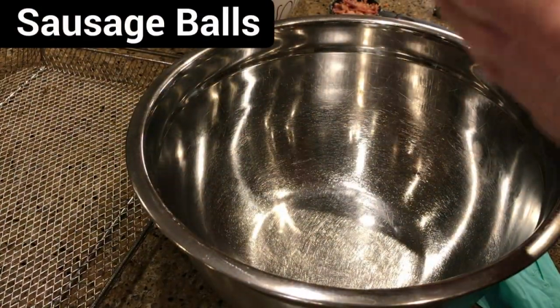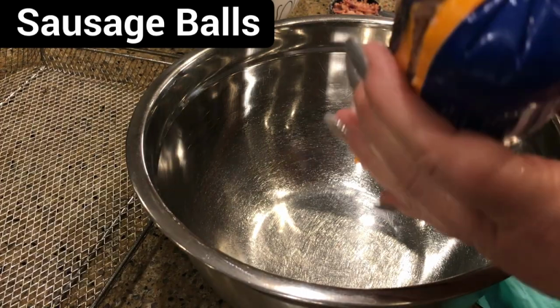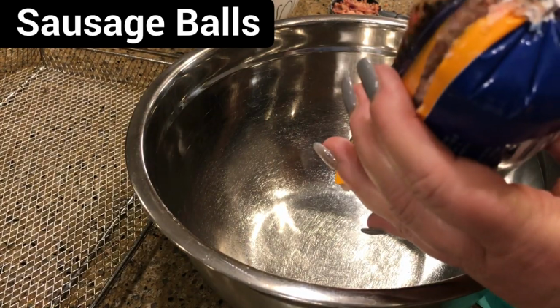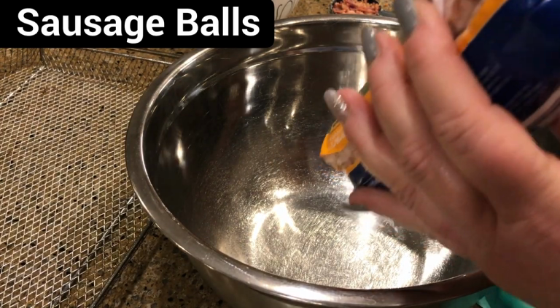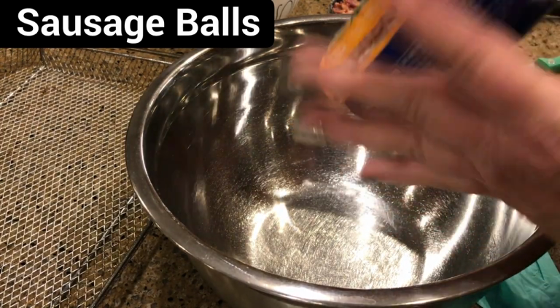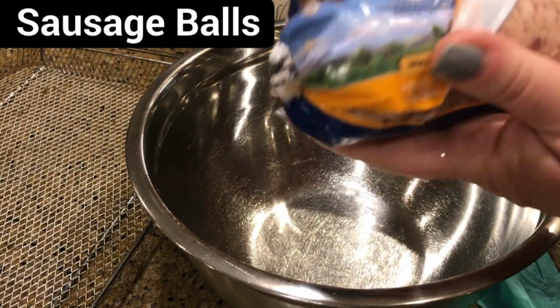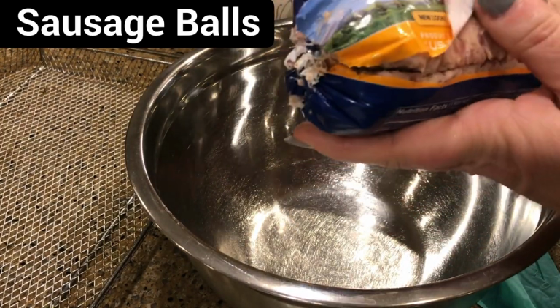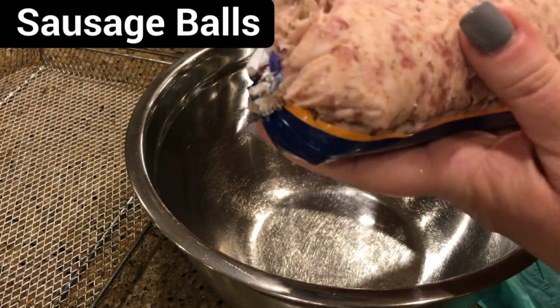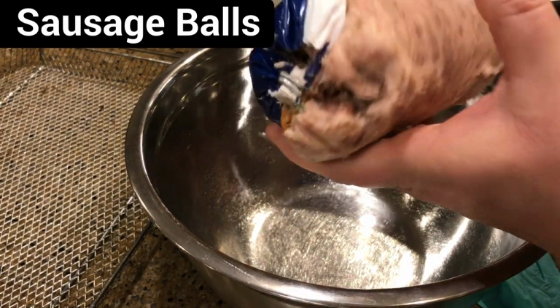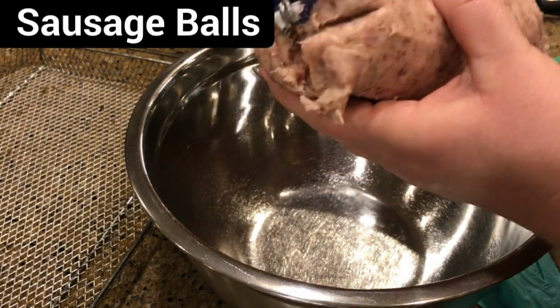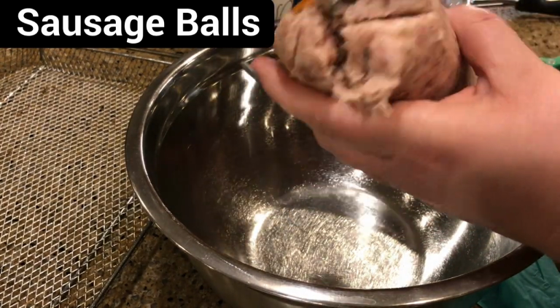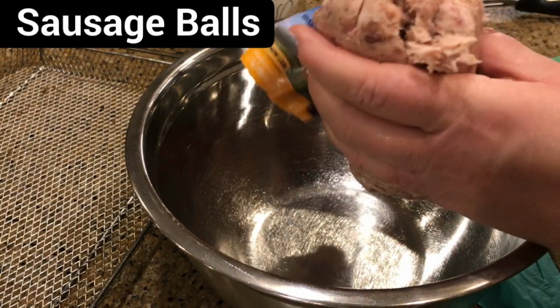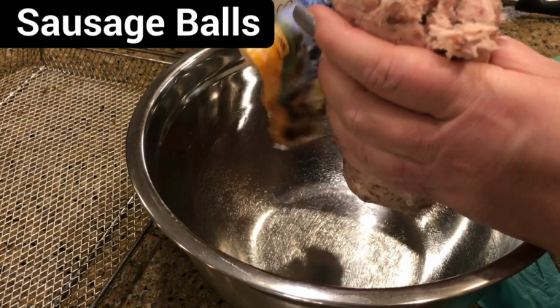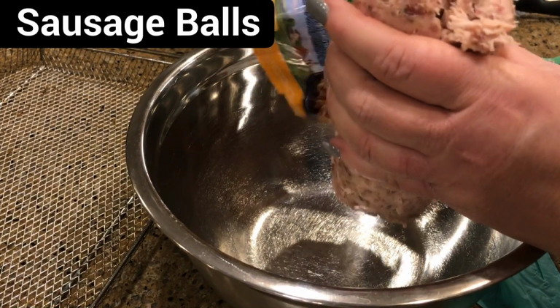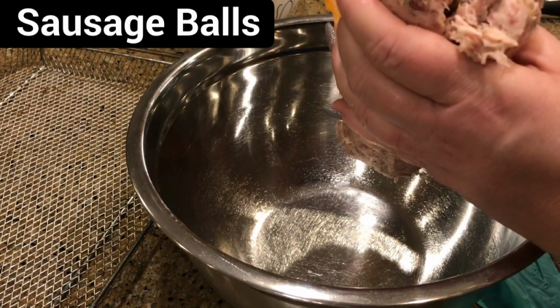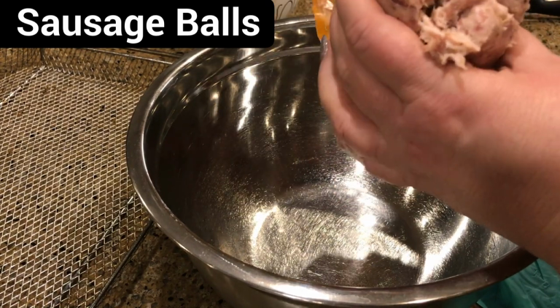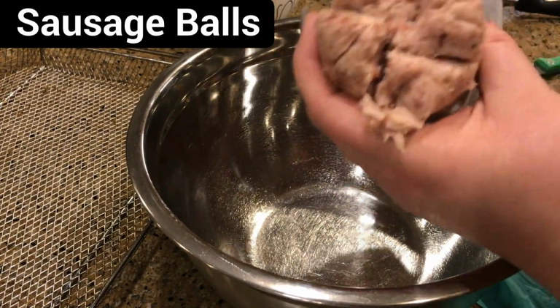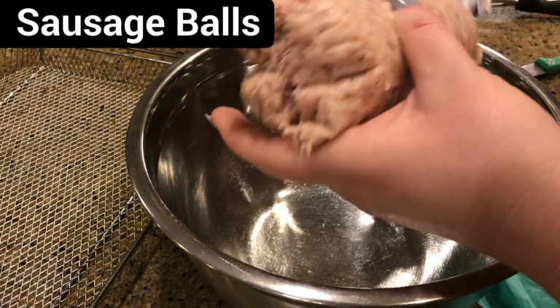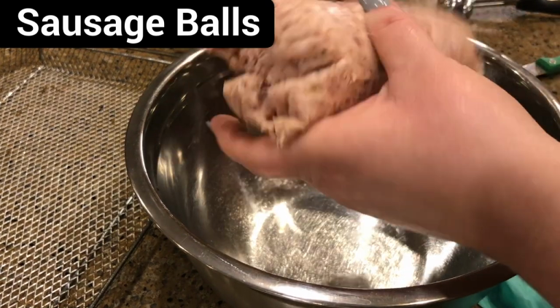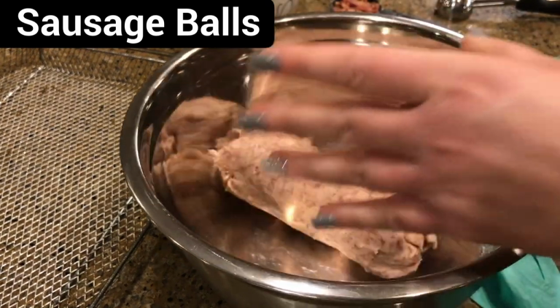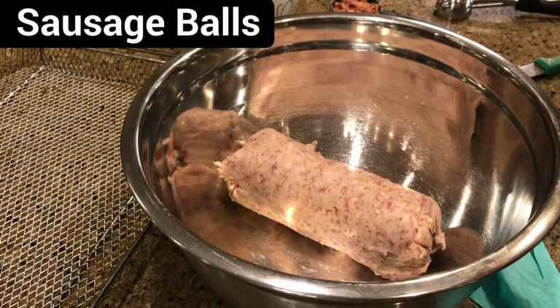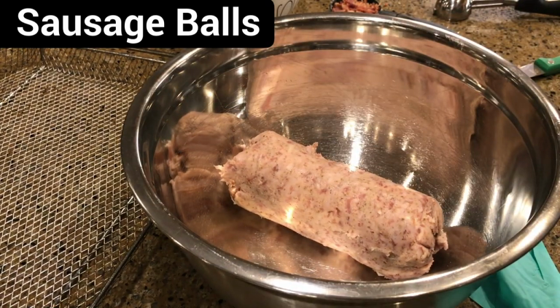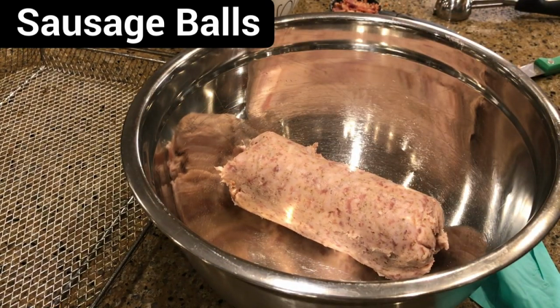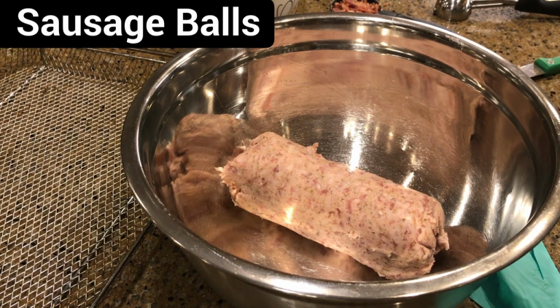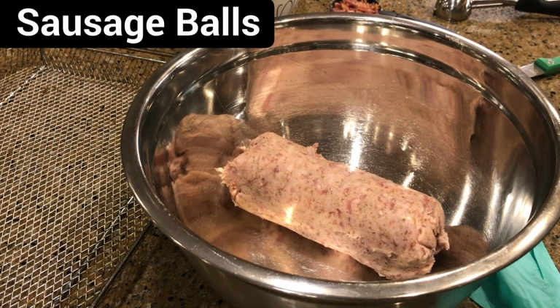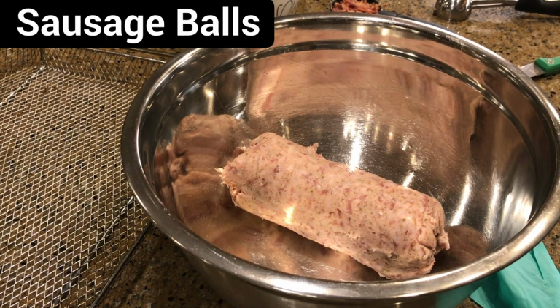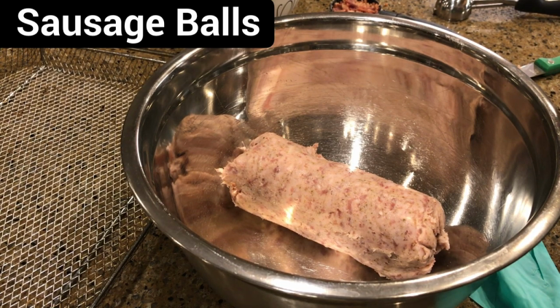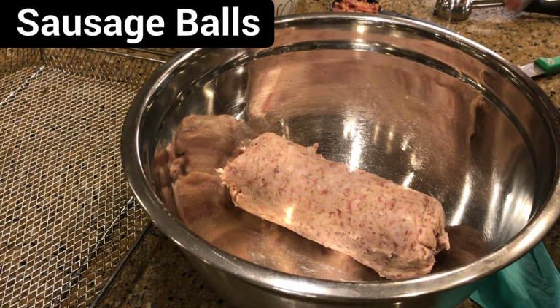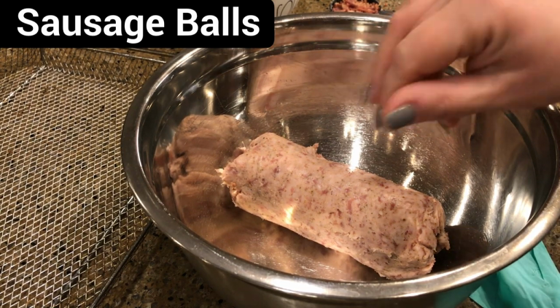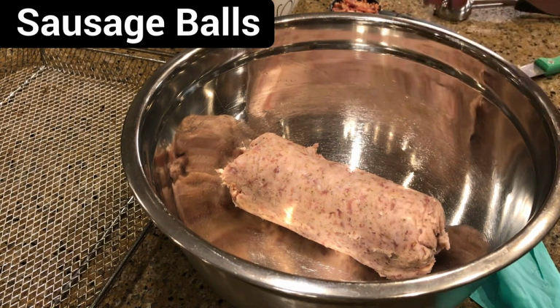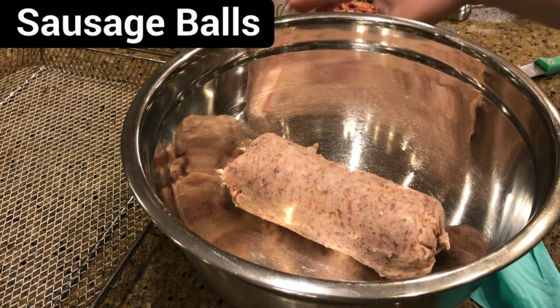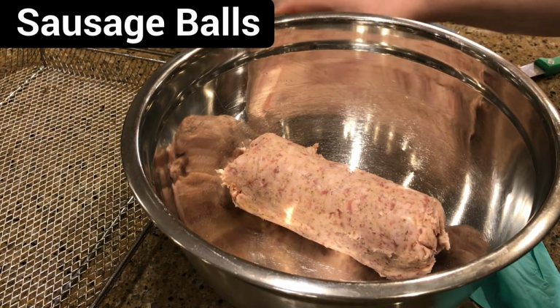Now put our sausage in the bowl, and I'm going to add the spices.